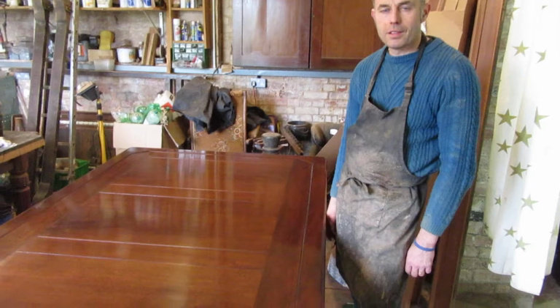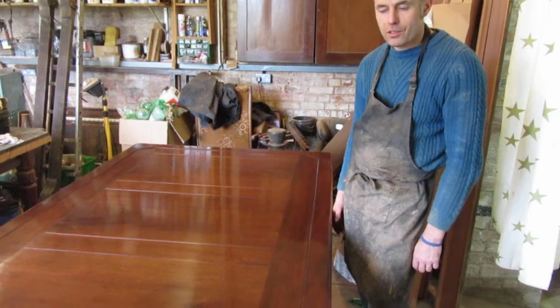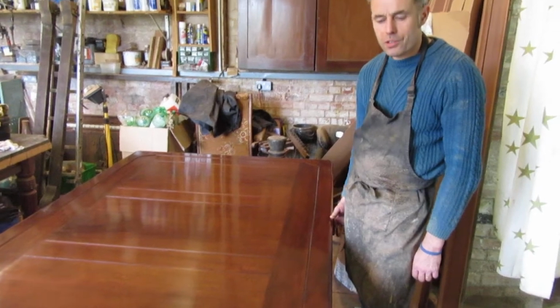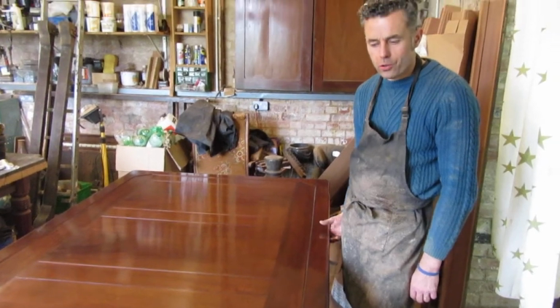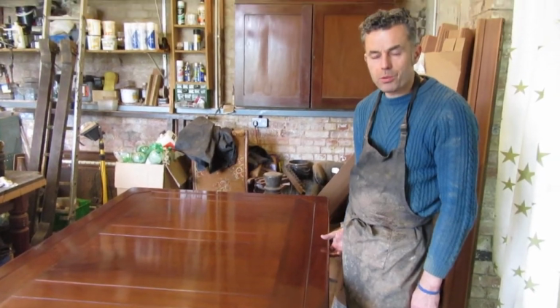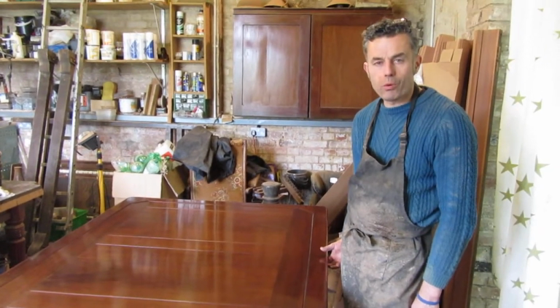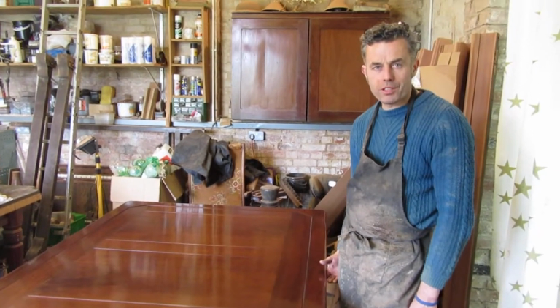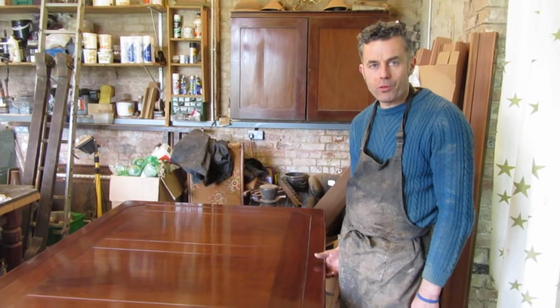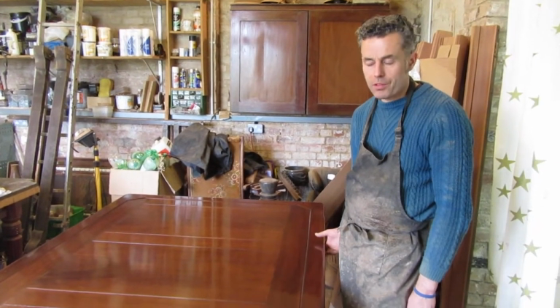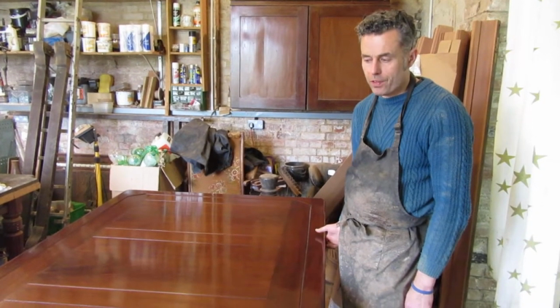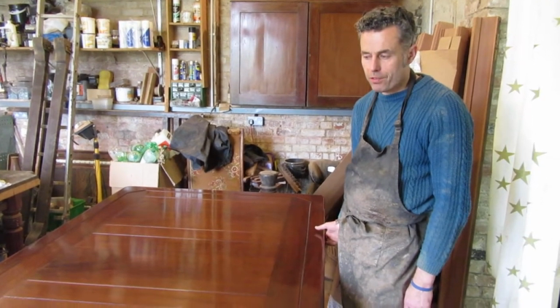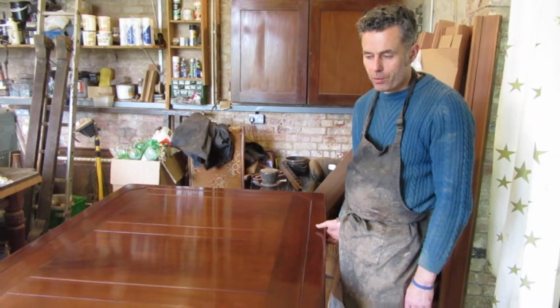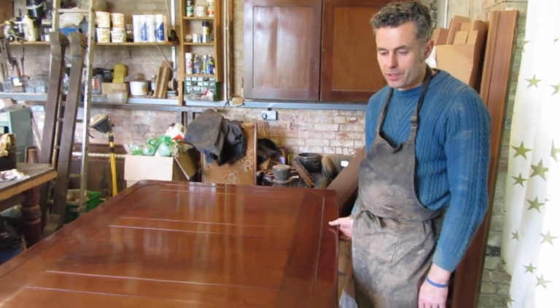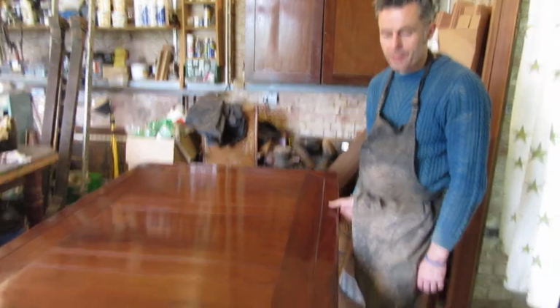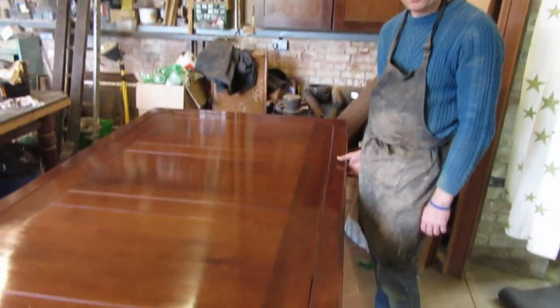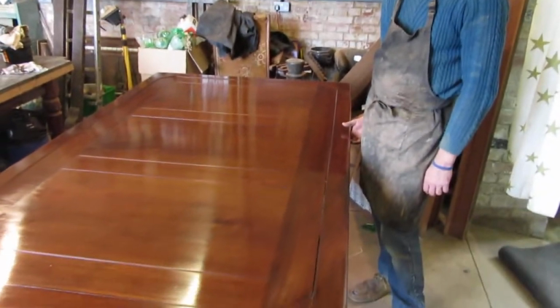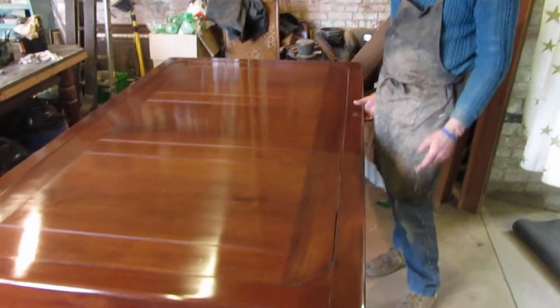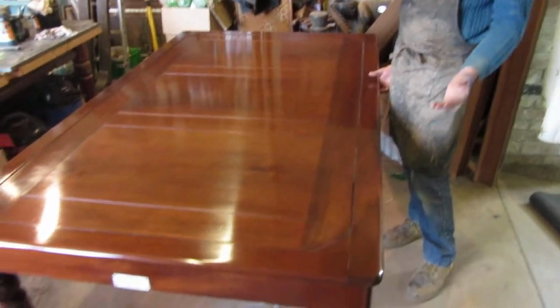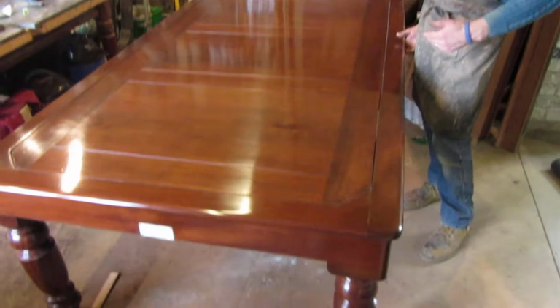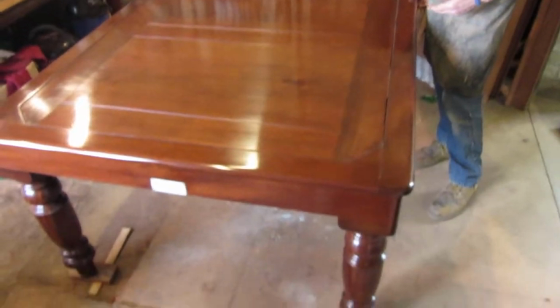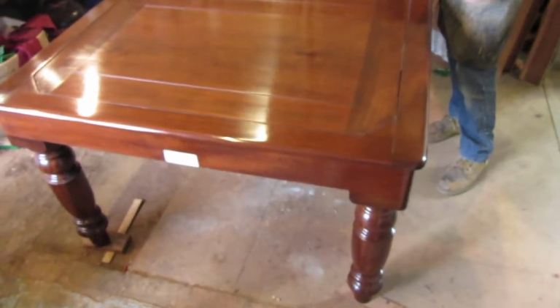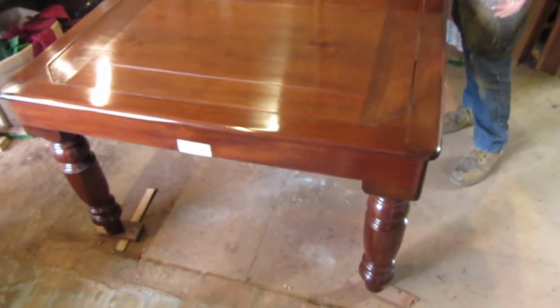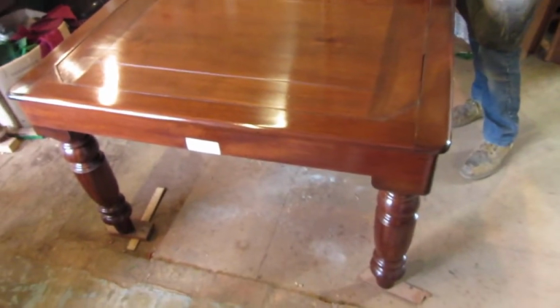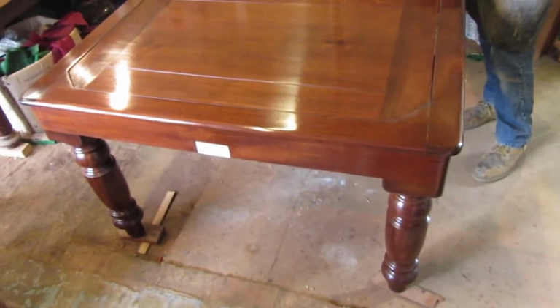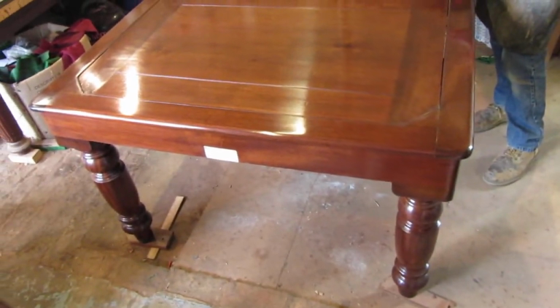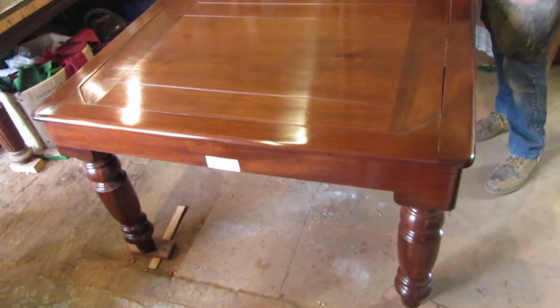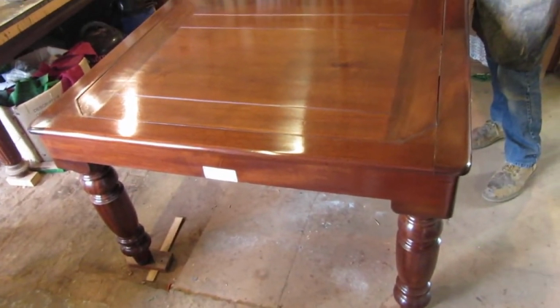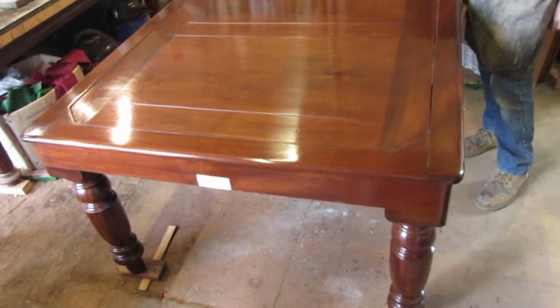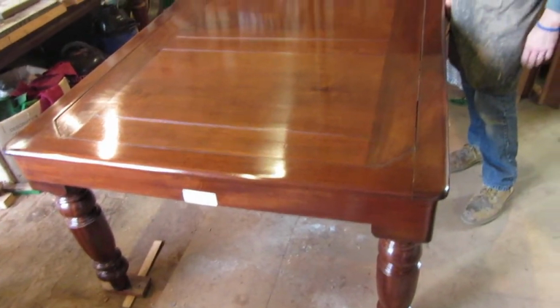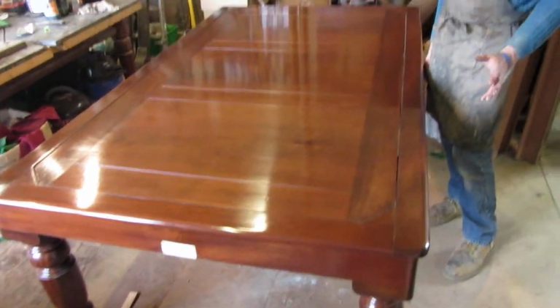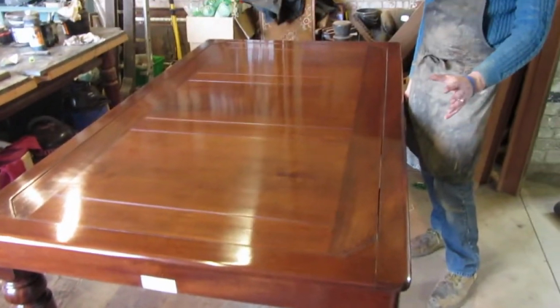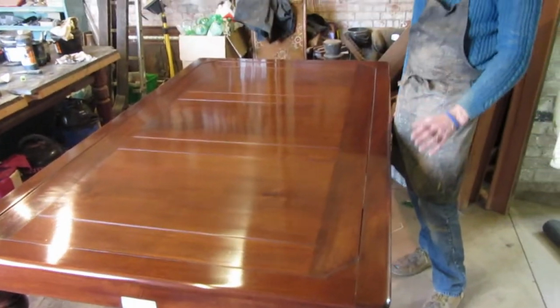This is George Edwards' roll over table. We've just finished French polishing. The cushions need to be put back on and it does need re-covering. But here we go, this is how it works.